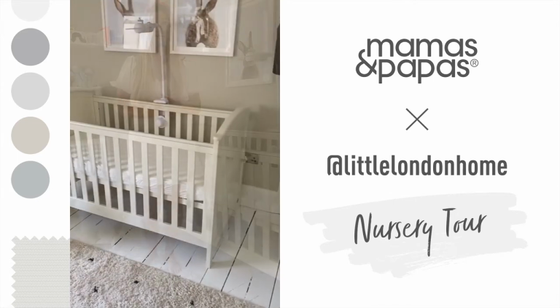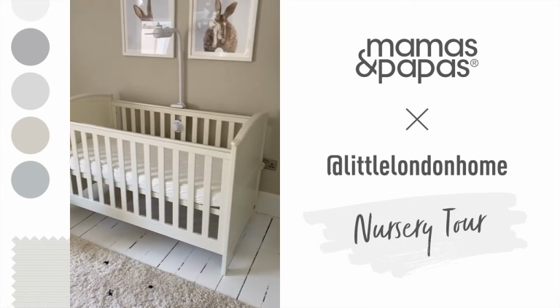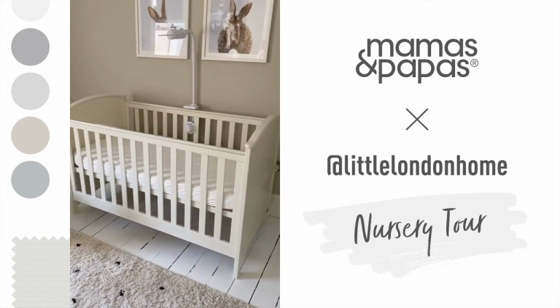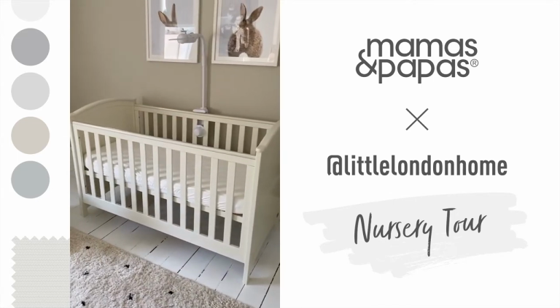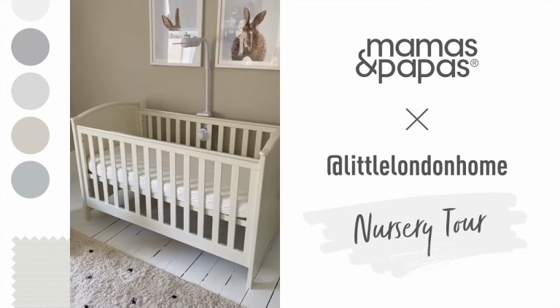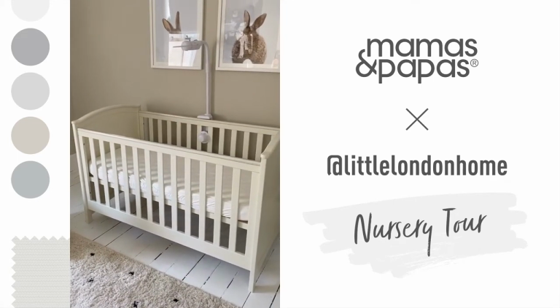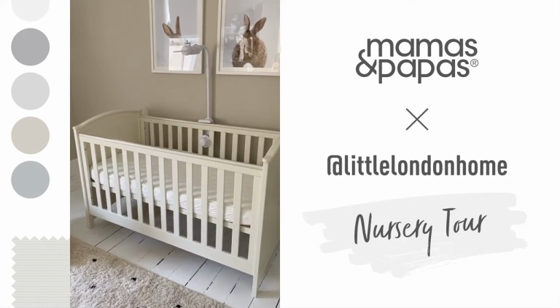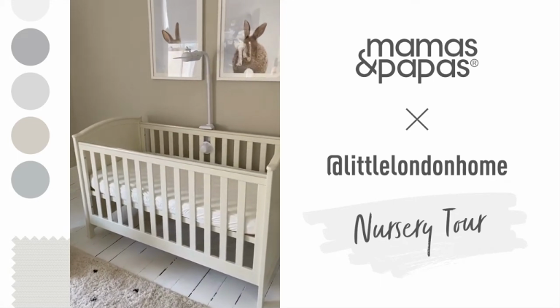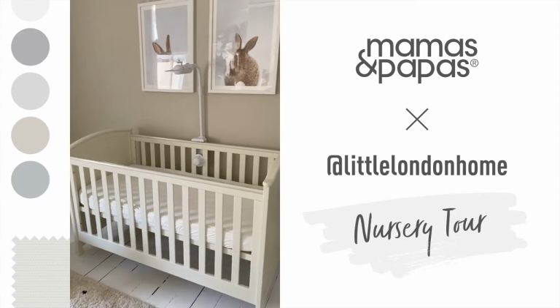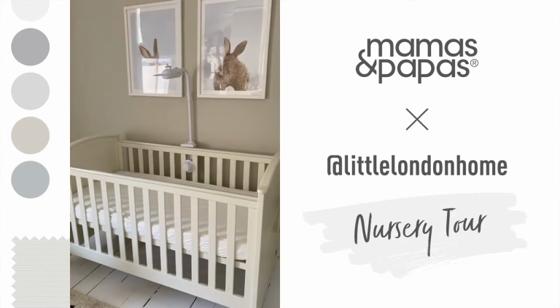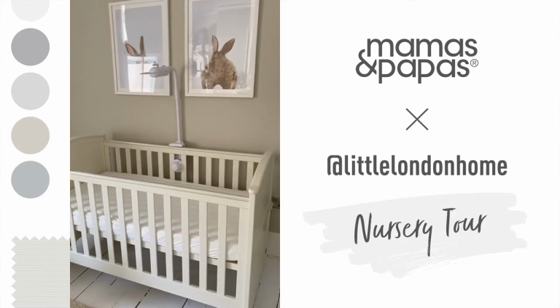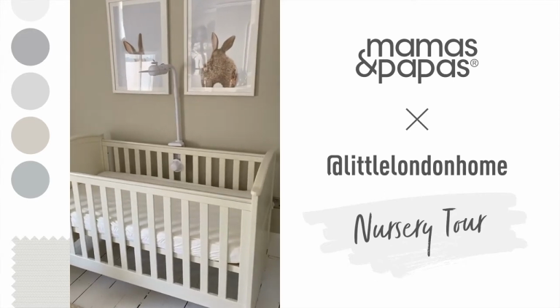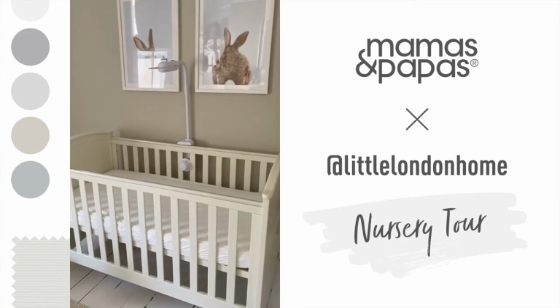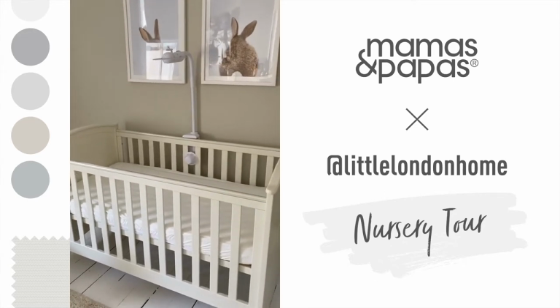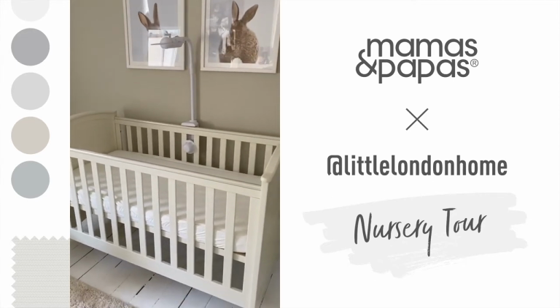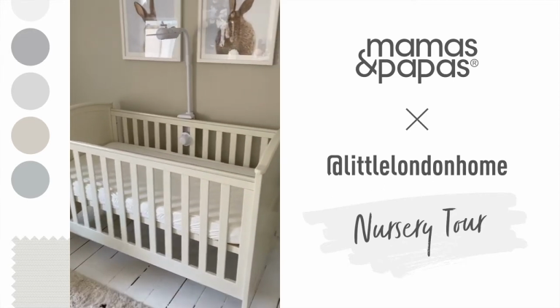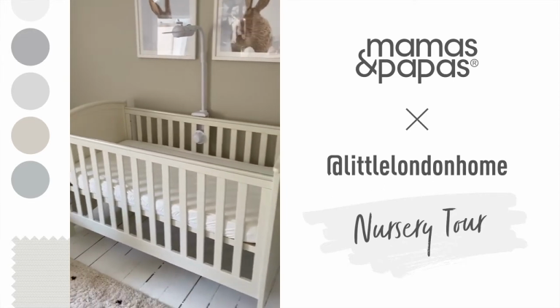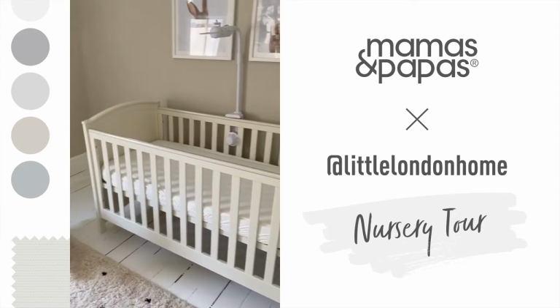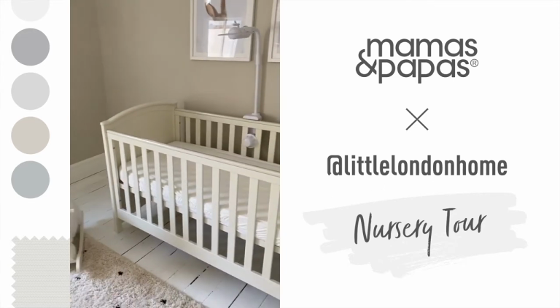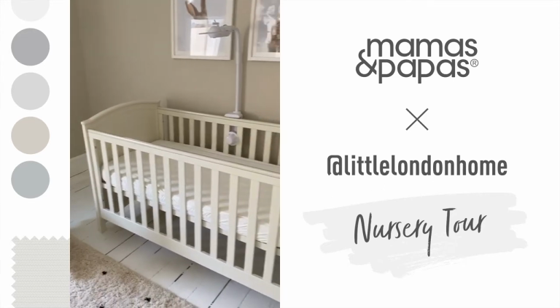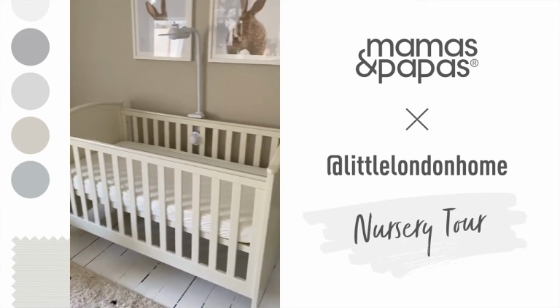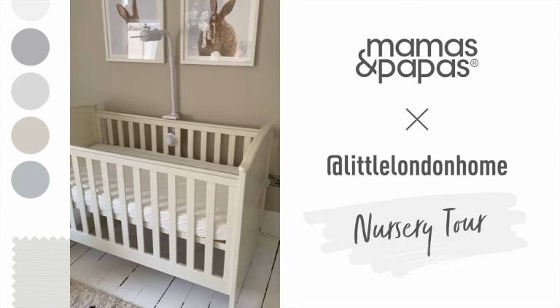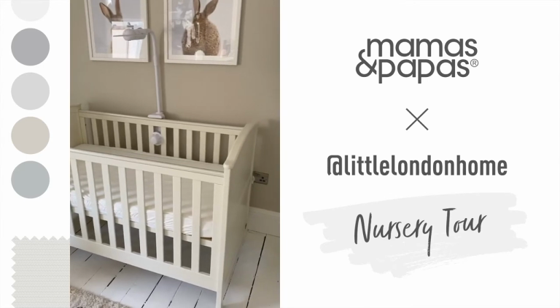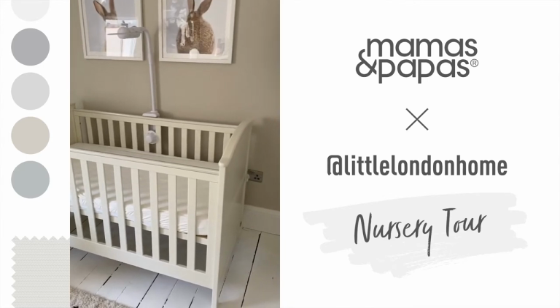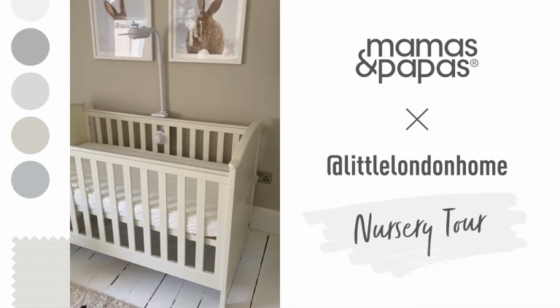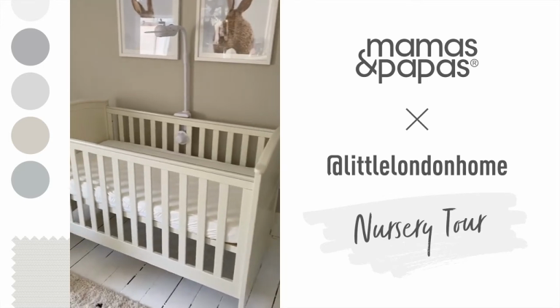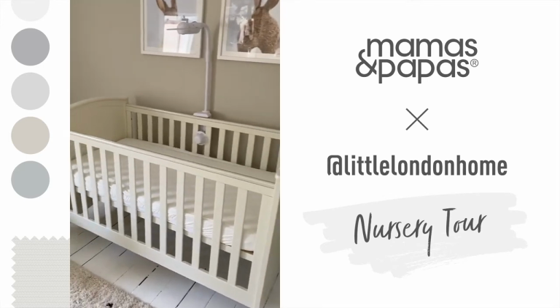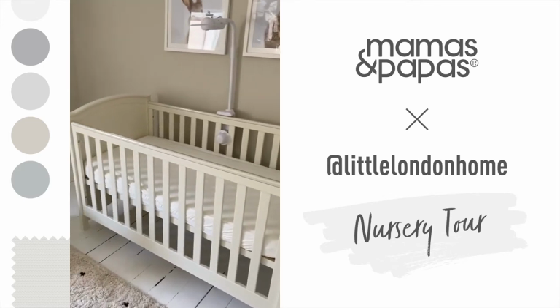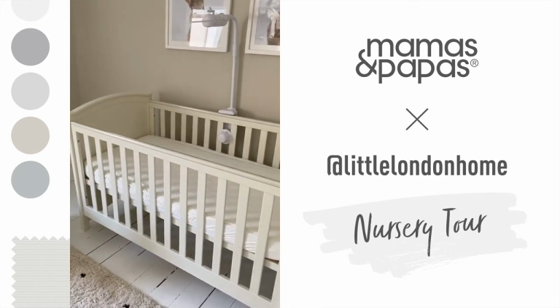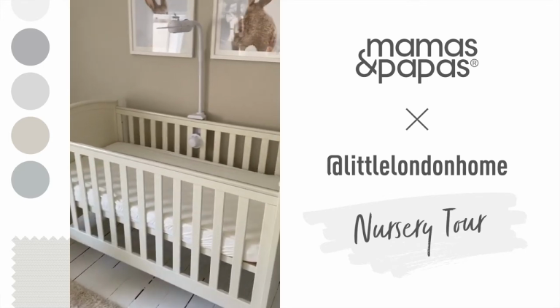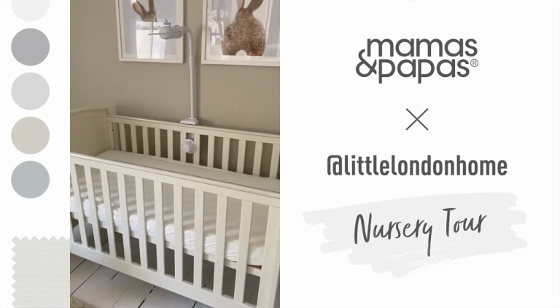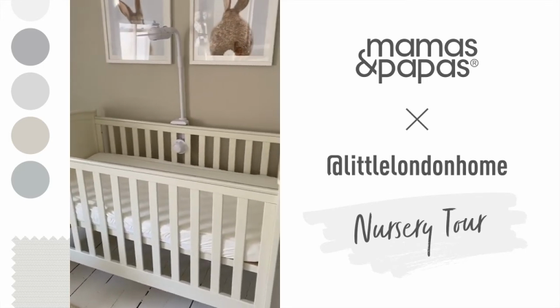First of all, we went for the Mamas and Papas three-piece furniture set called the Flynn Range, and this is the cot bed you can see here. At the moment our little baby is sleeping in our room, but obviously when he gets a bit bigger he'll be transferred into here.